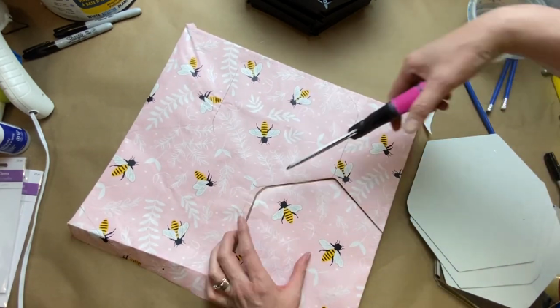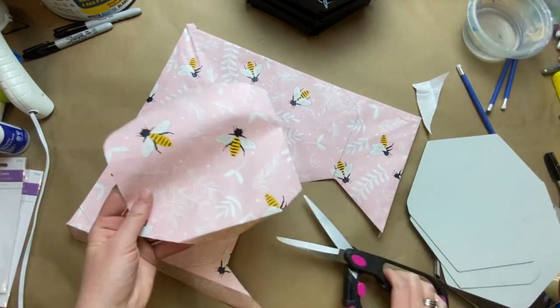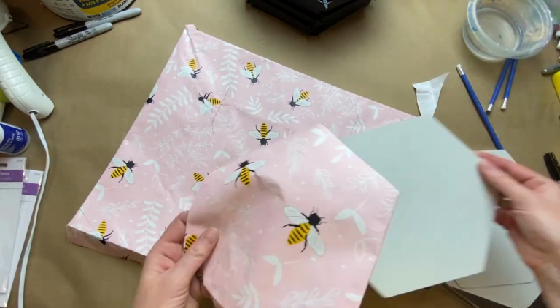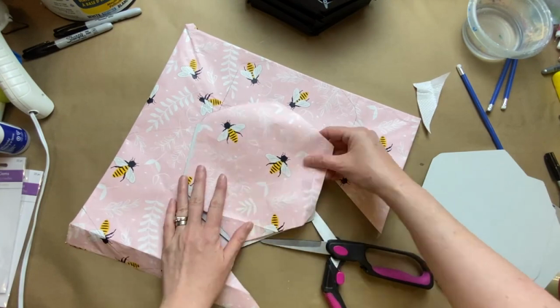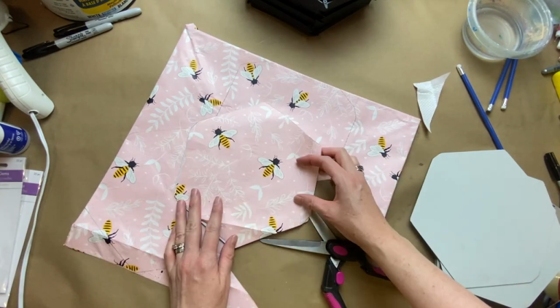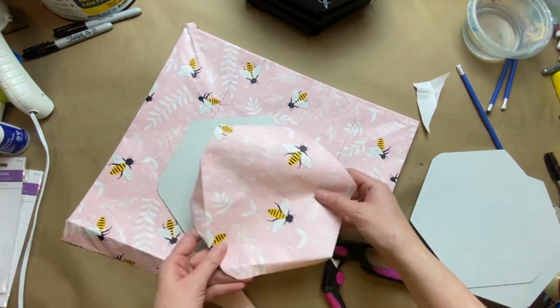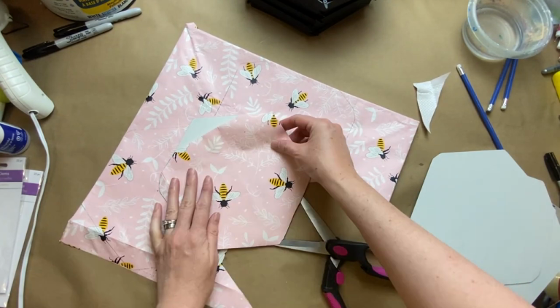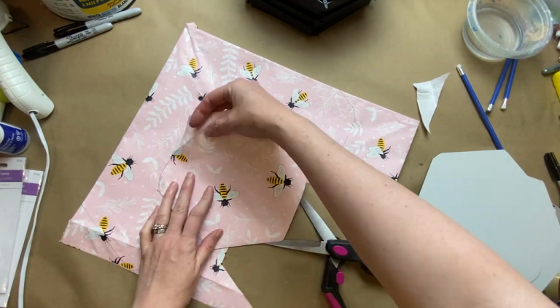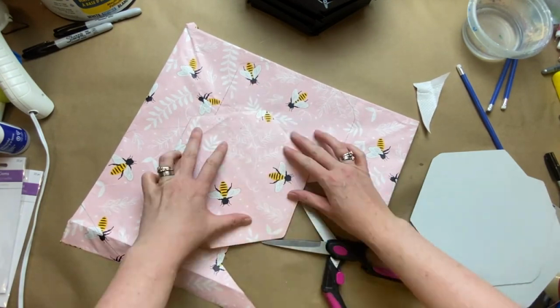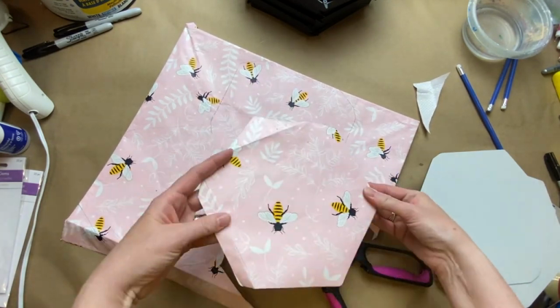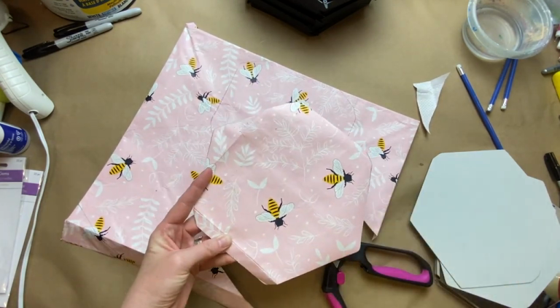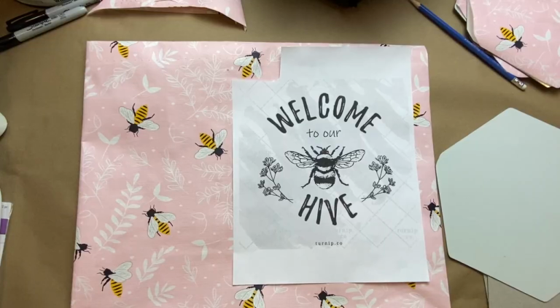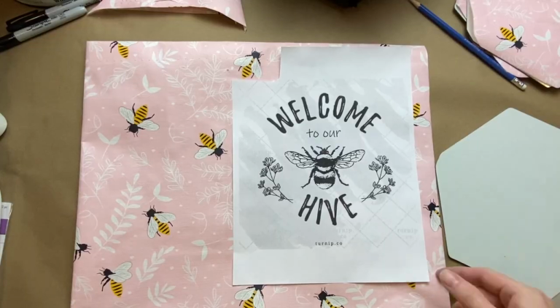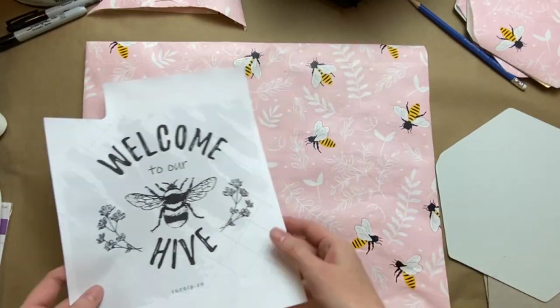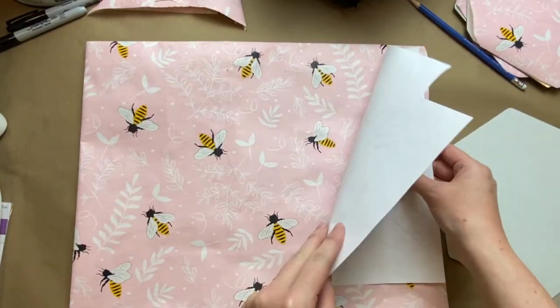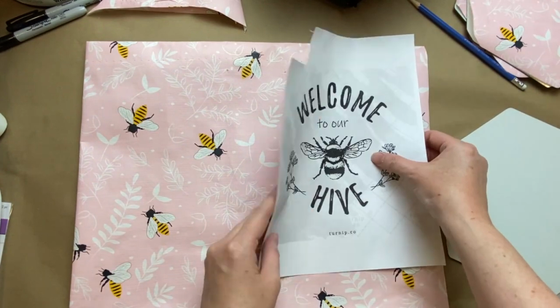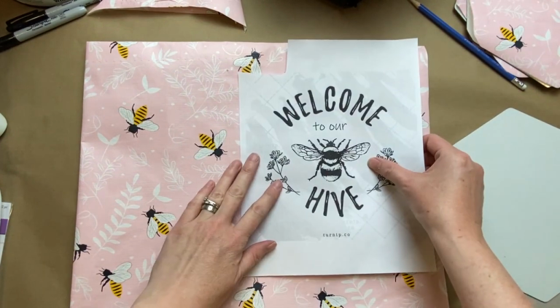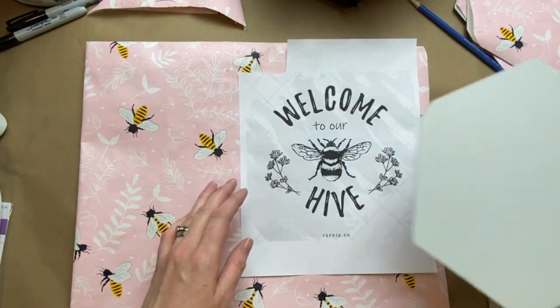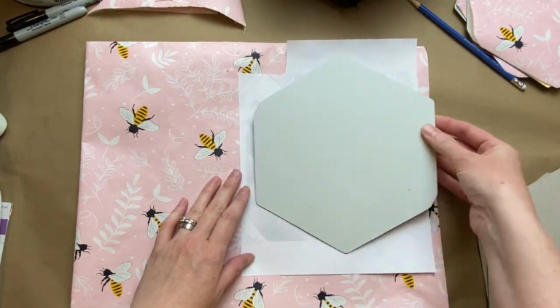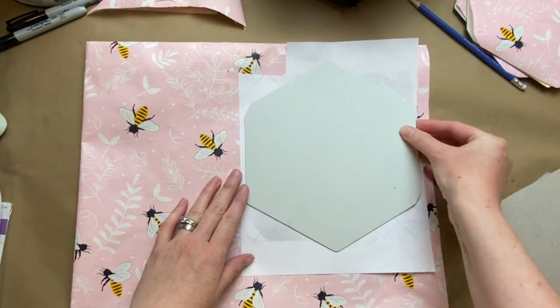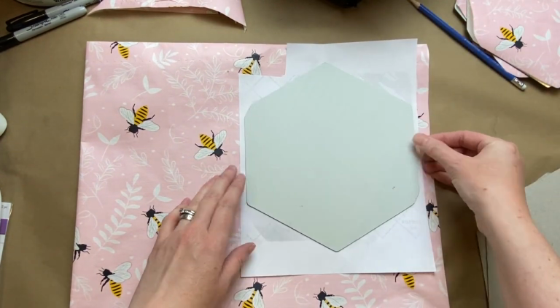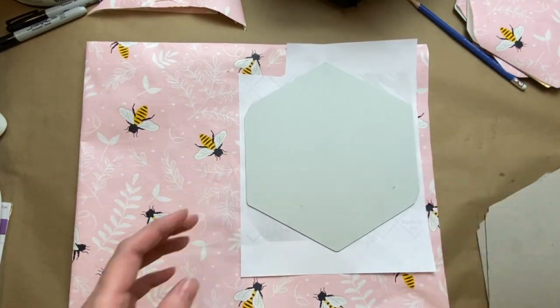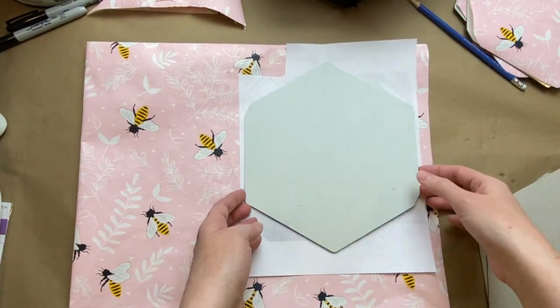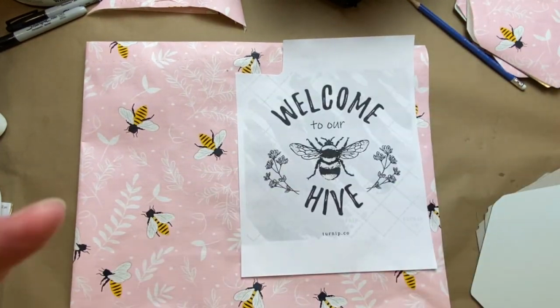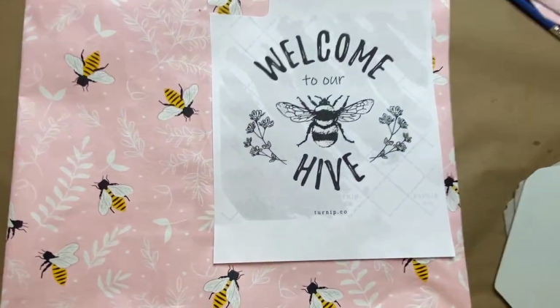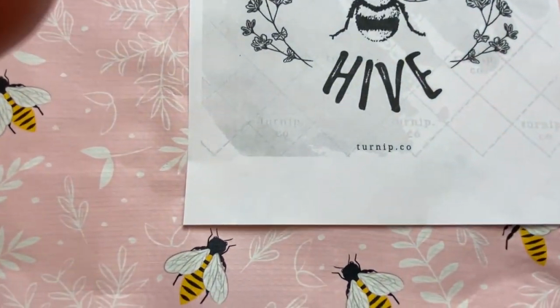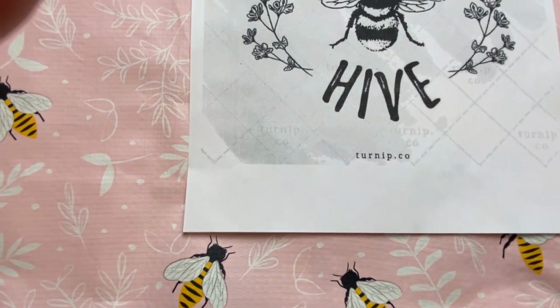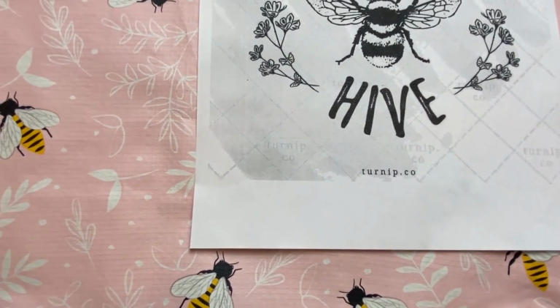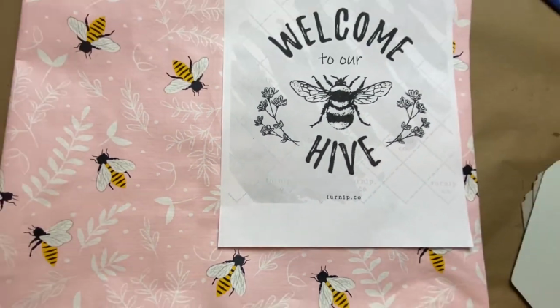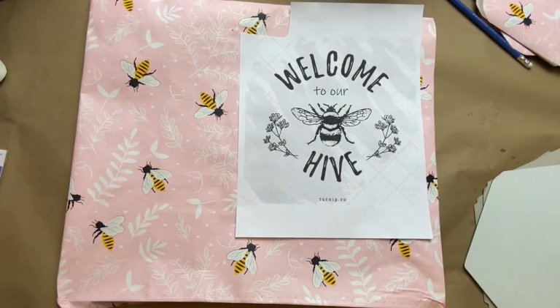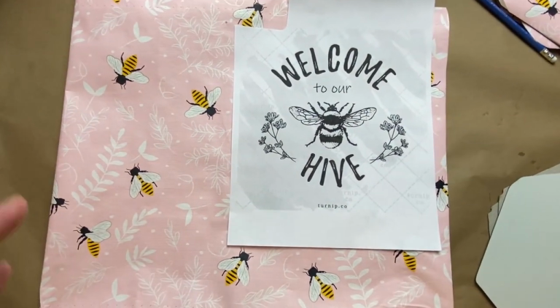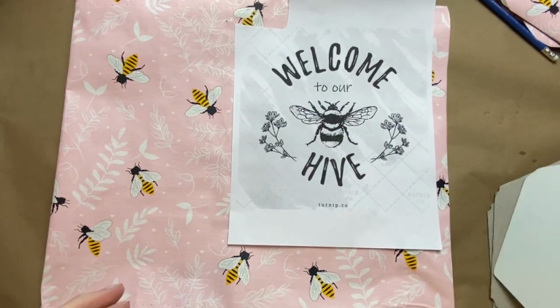I do plan on embellishing these so they don't need to be perfect. I'm okay with a little bit of wrinkles because I'm going to cover that up. Then I found this beautiful 'Welcome to Our Hive' design — it's by Turnip Co and they have a beautiful website and an Etsy store full of awesome designs.